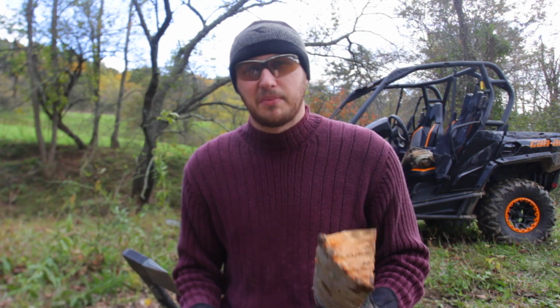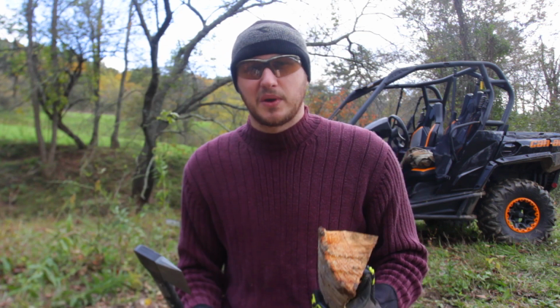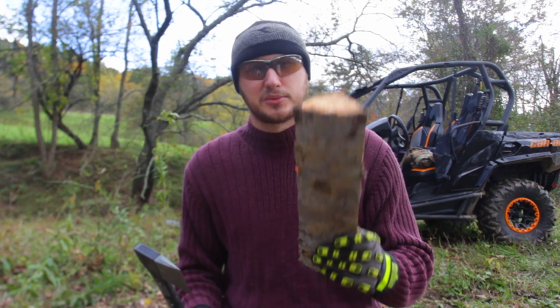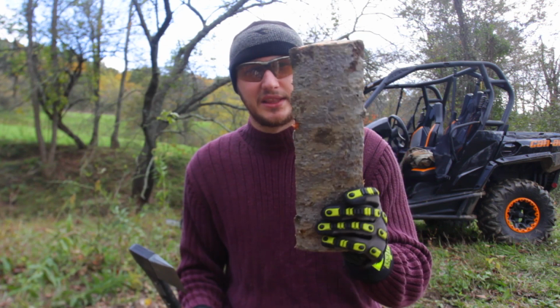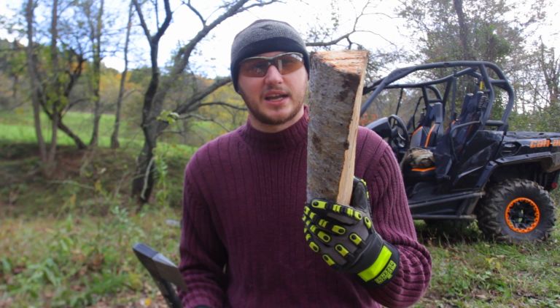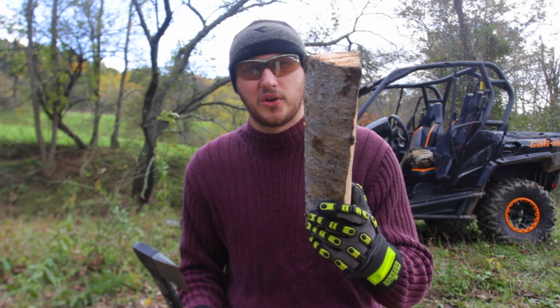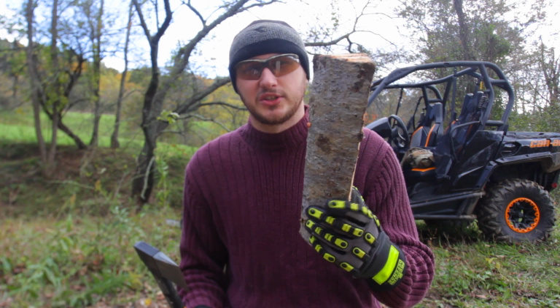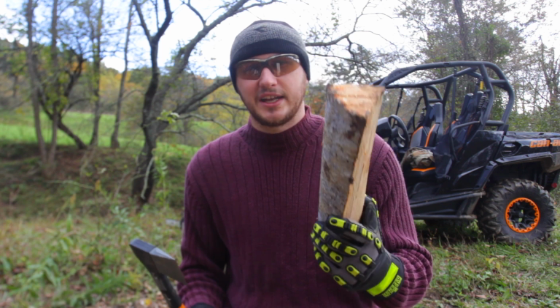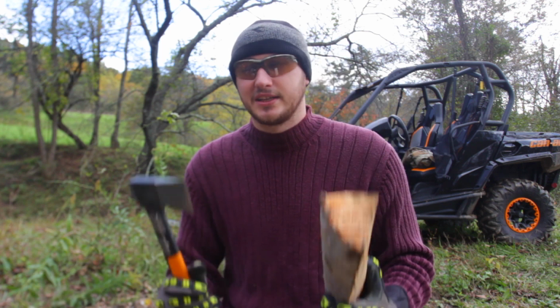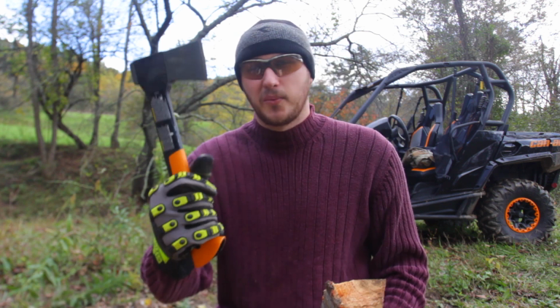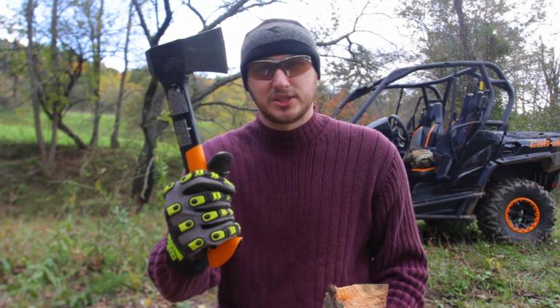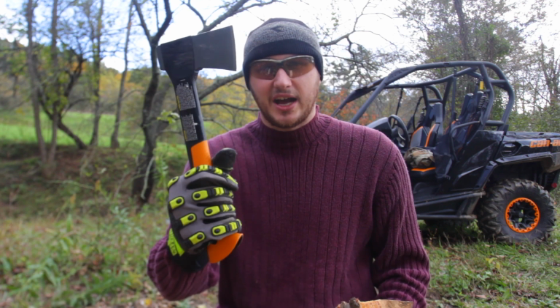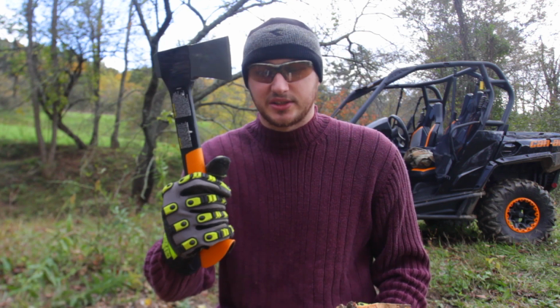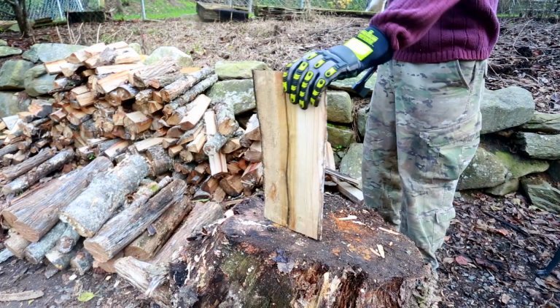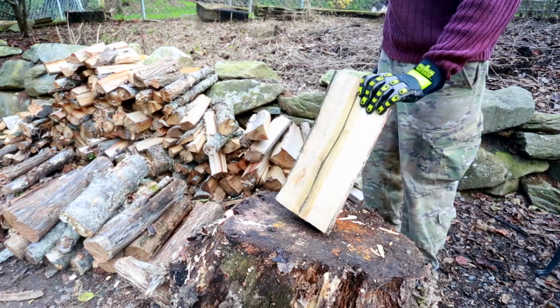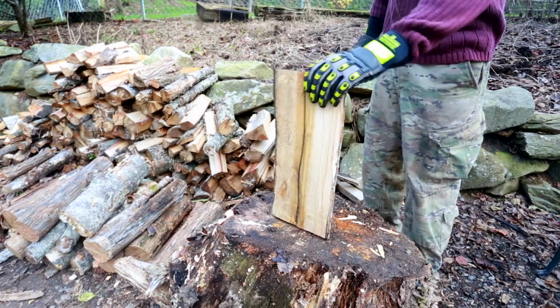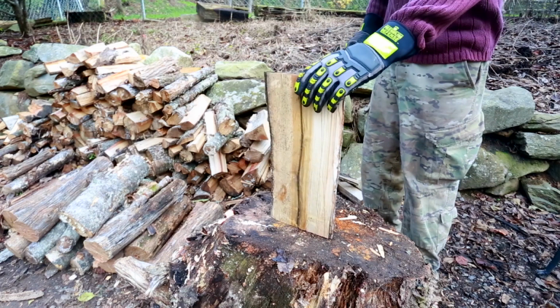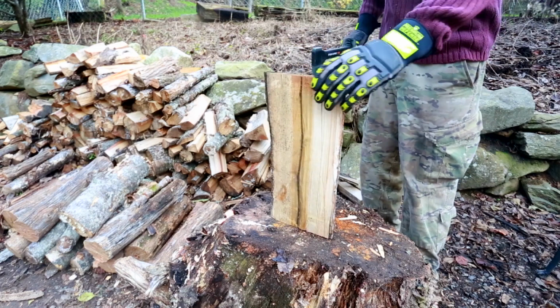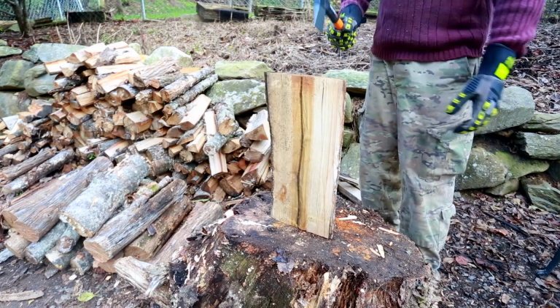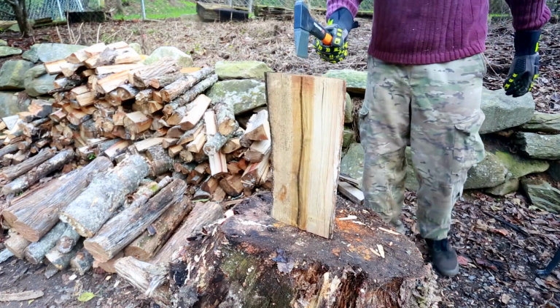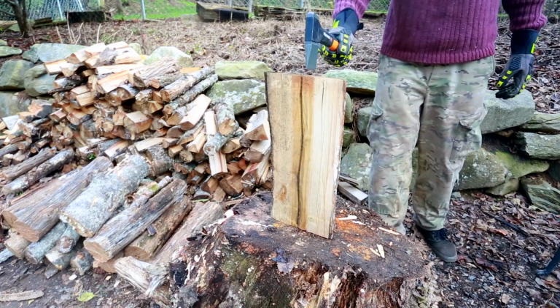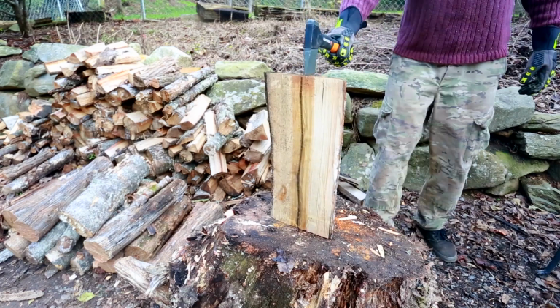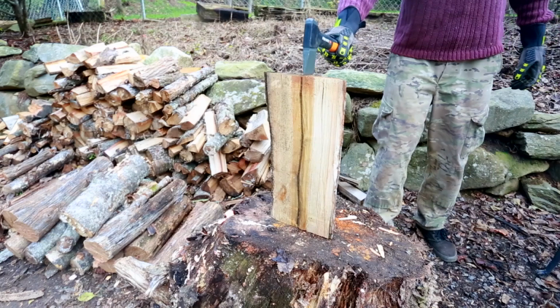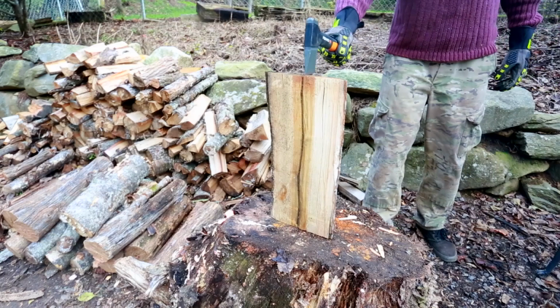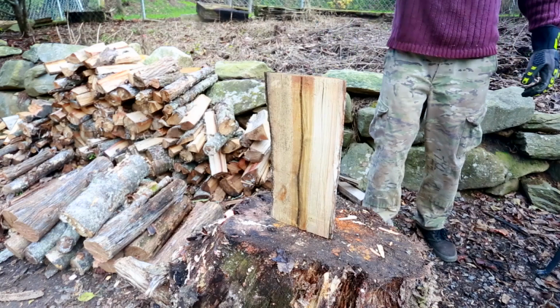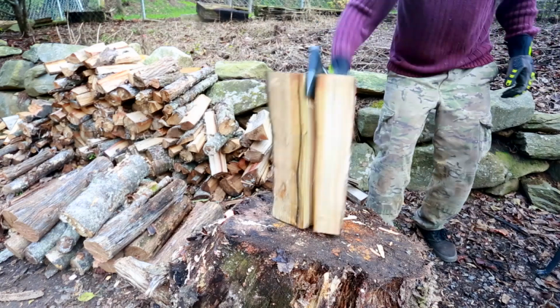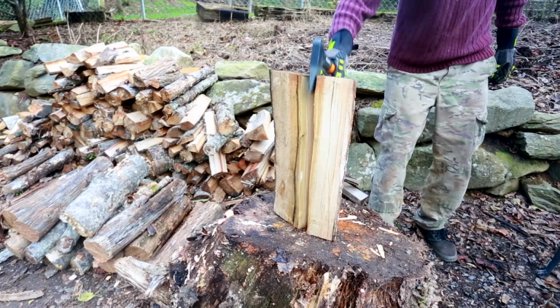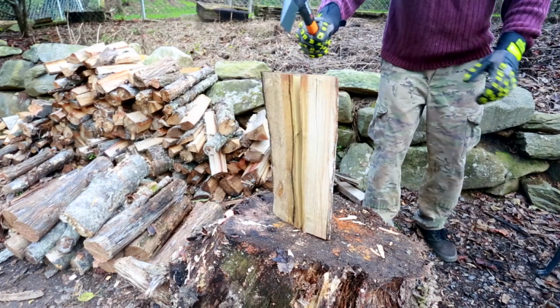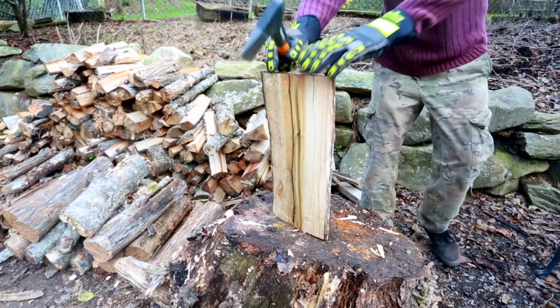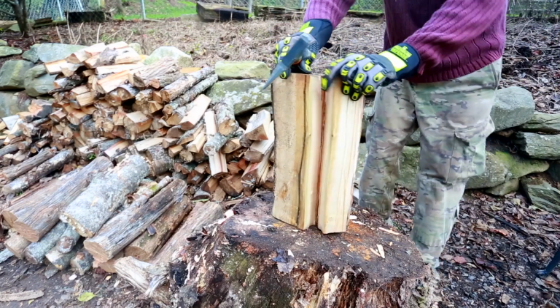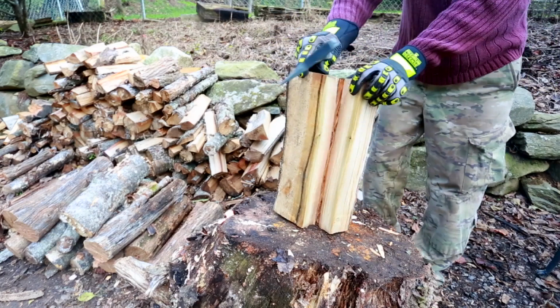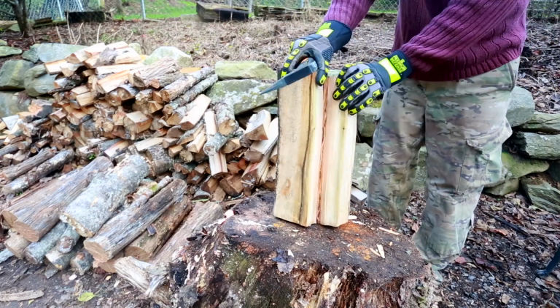Today I'm going to show you the best way to split this kind of log into kindling with this small hatchet. So of course you can split one of these and hit it like that. Boom, nice.